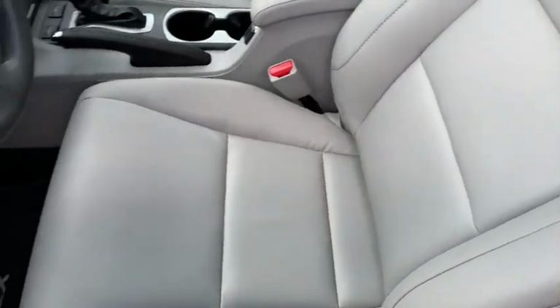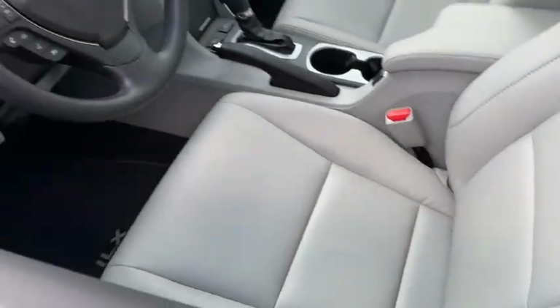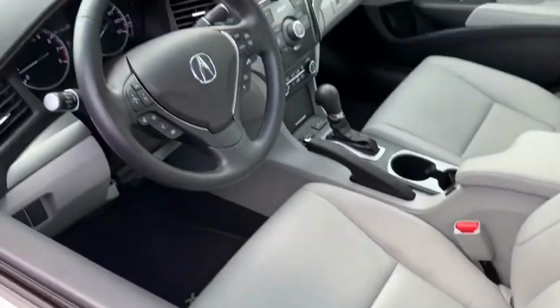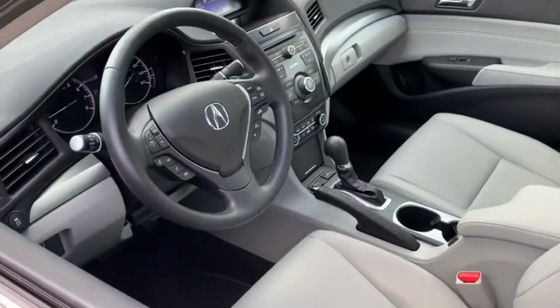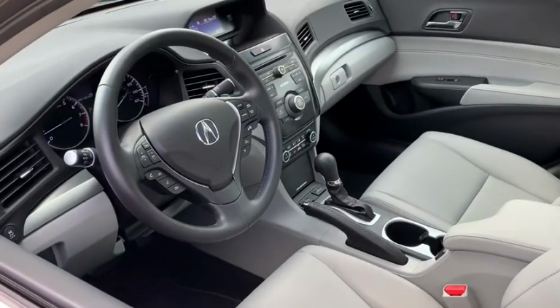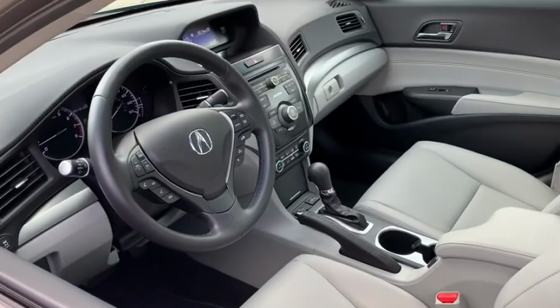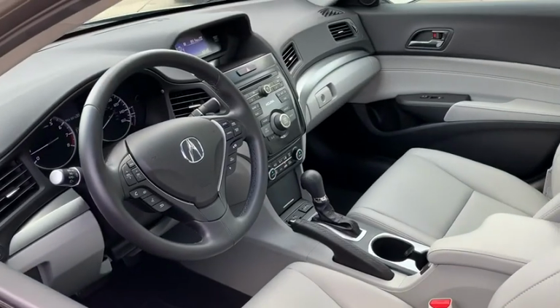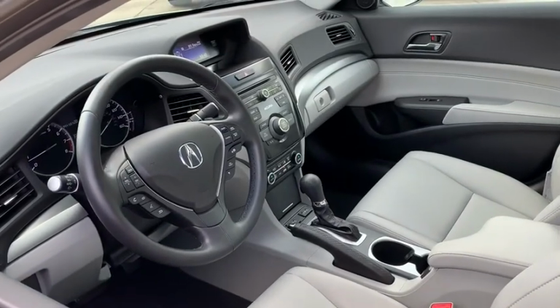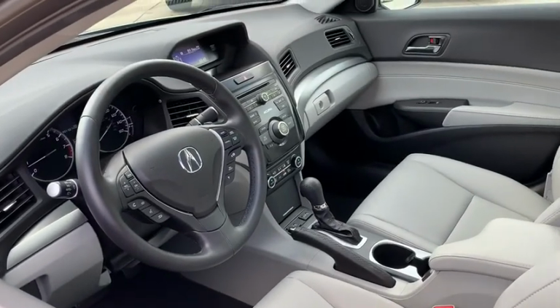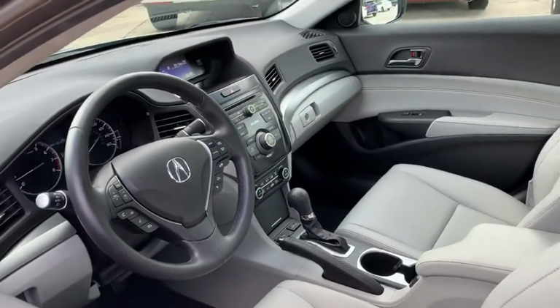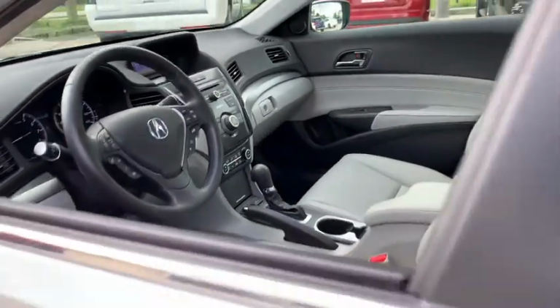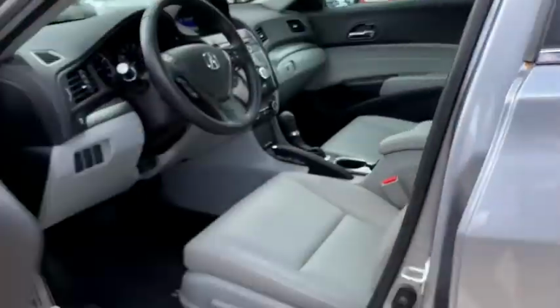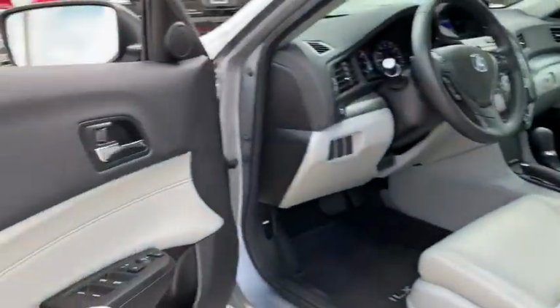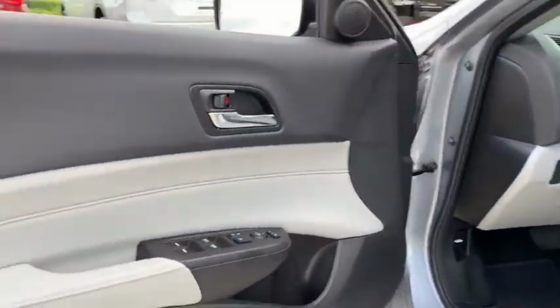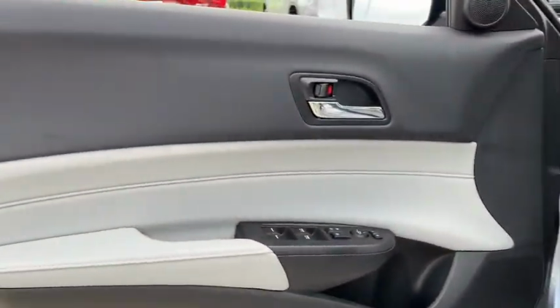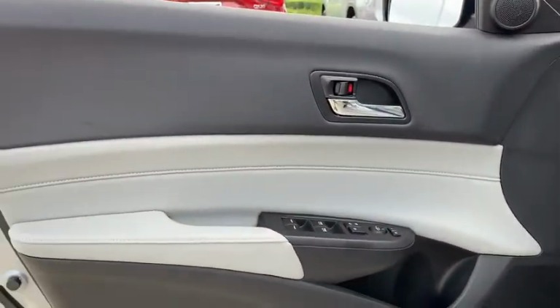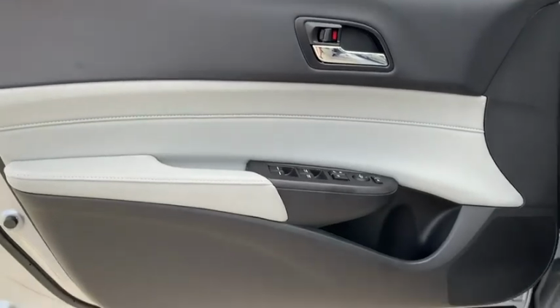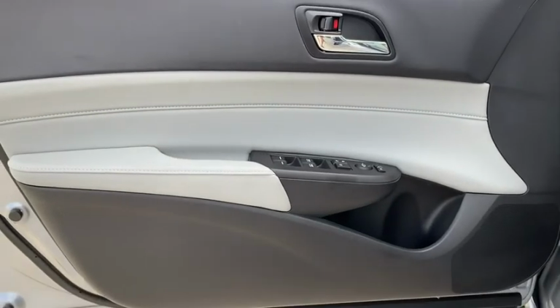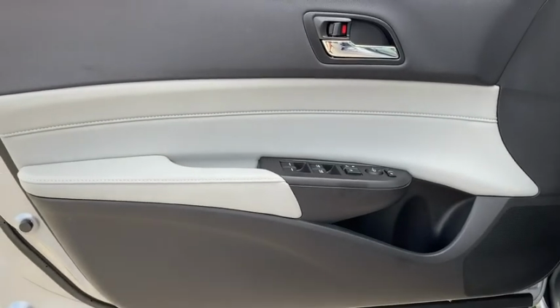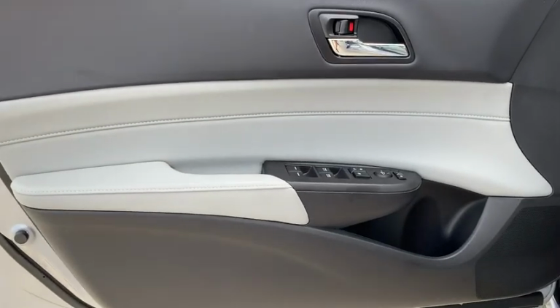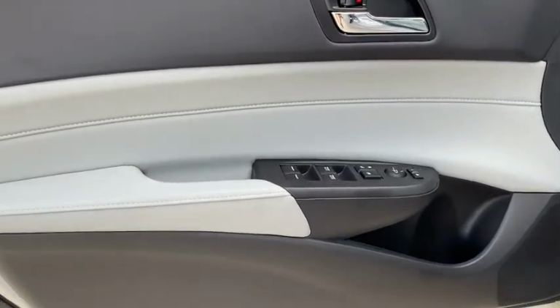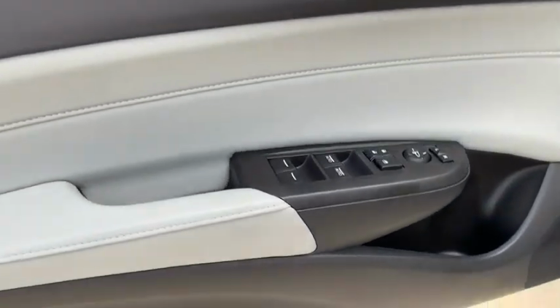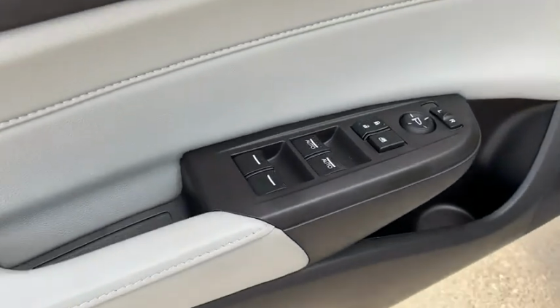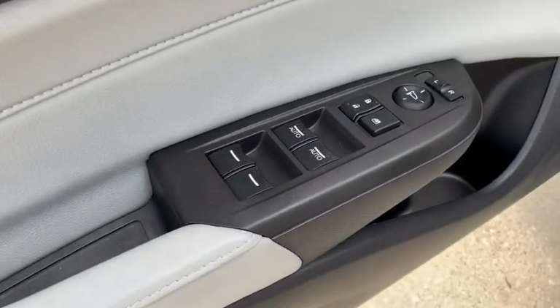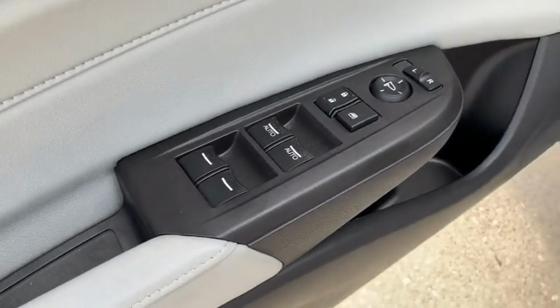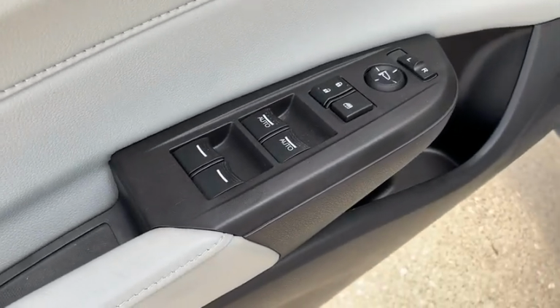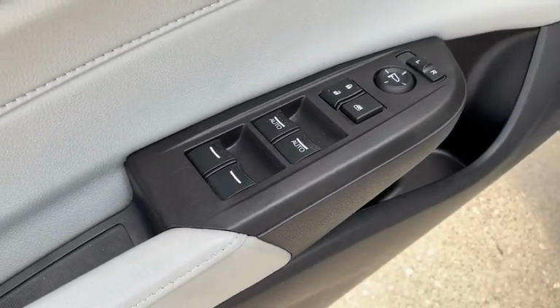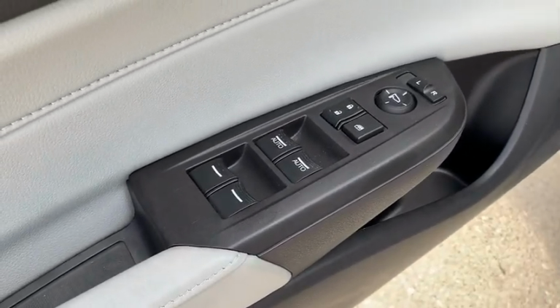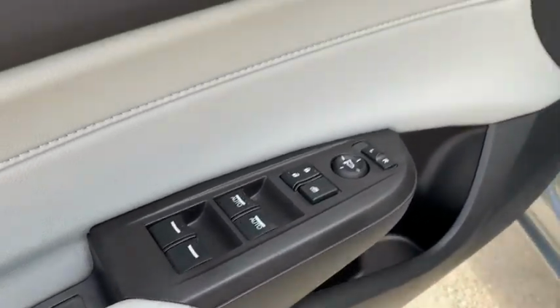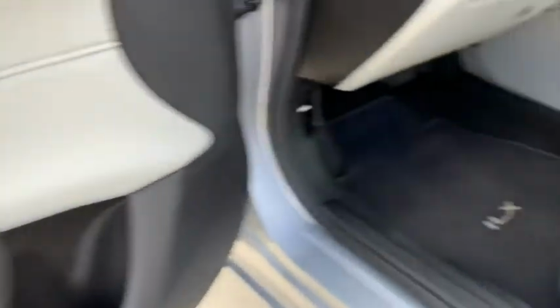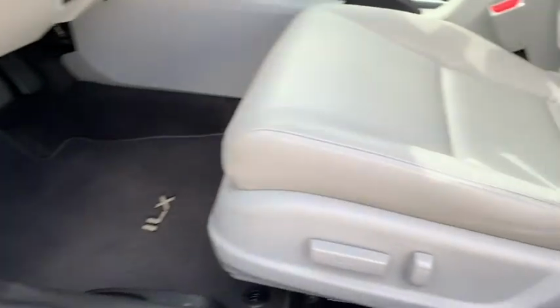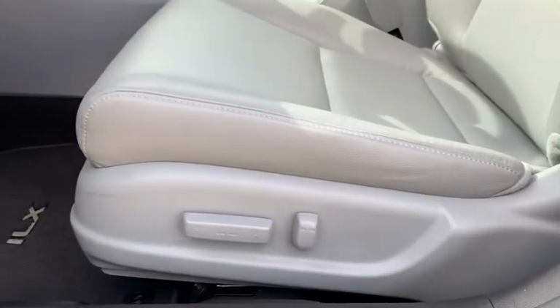If enjoying the drive is something important to you, then the ILX might be the one you are looking for. This vehicle has less than 25,000 miles. Here are some of this vehicle's great options.